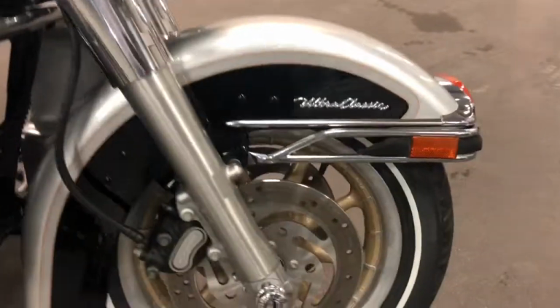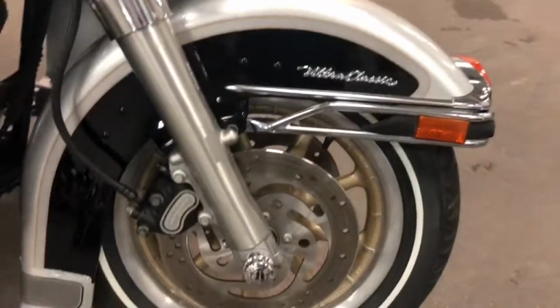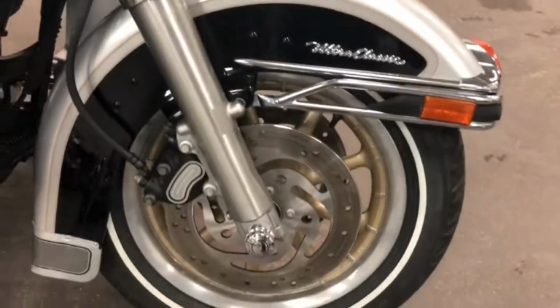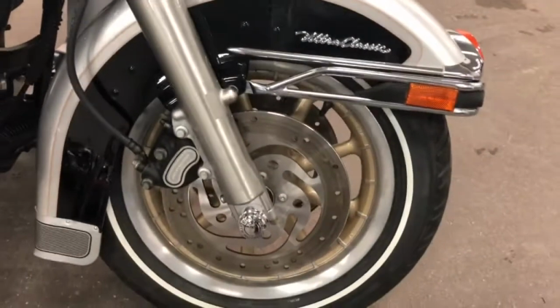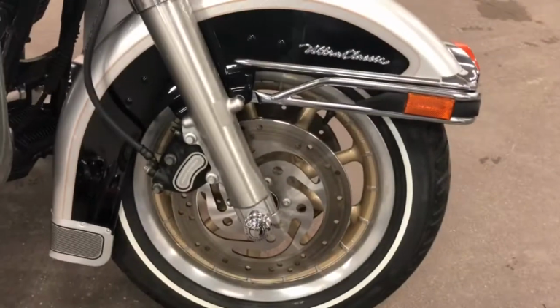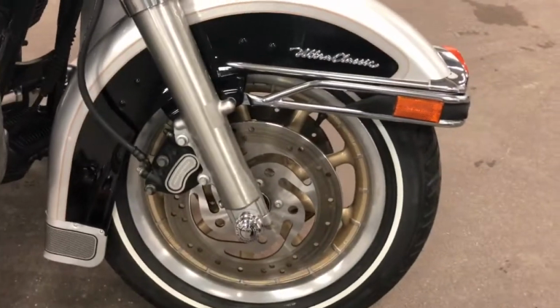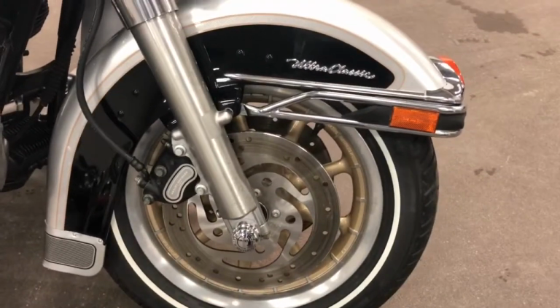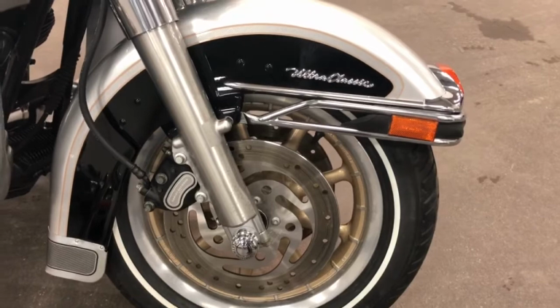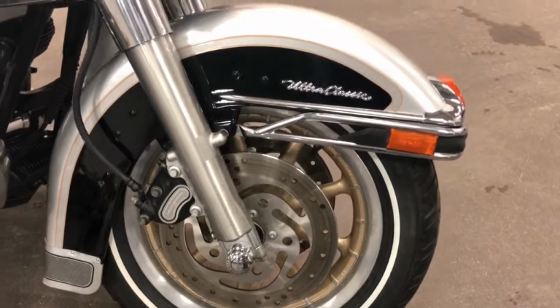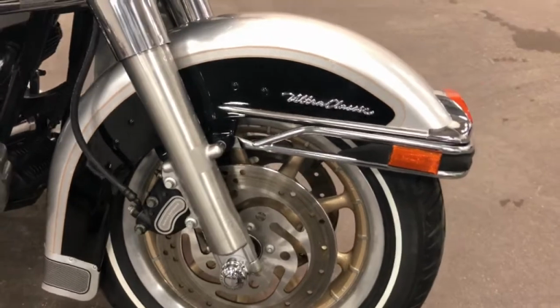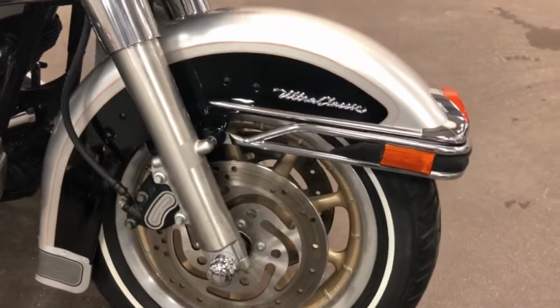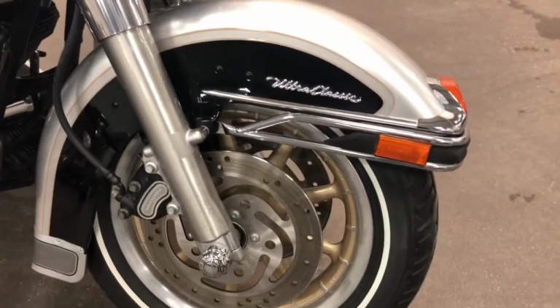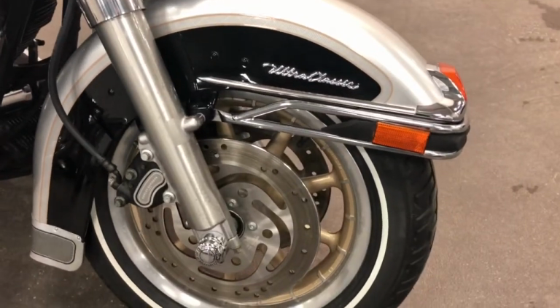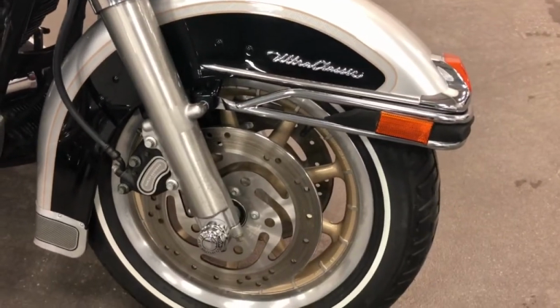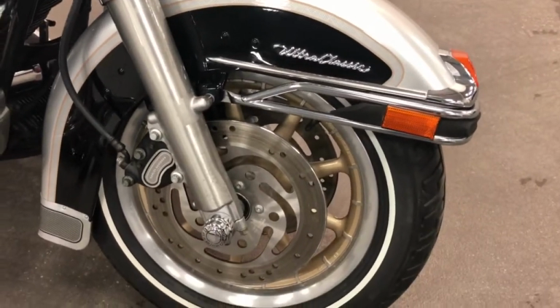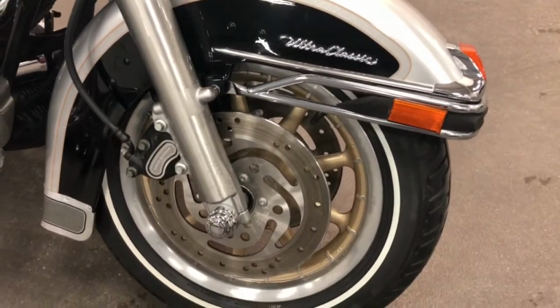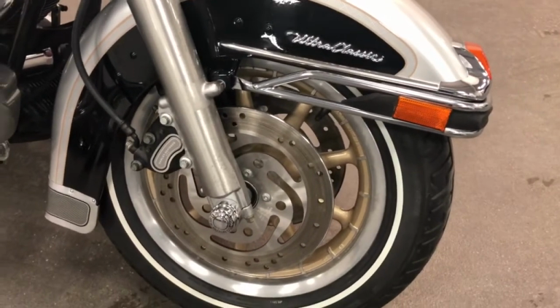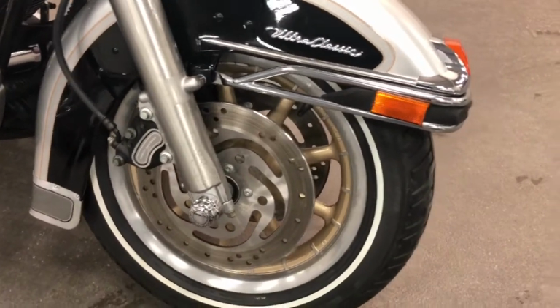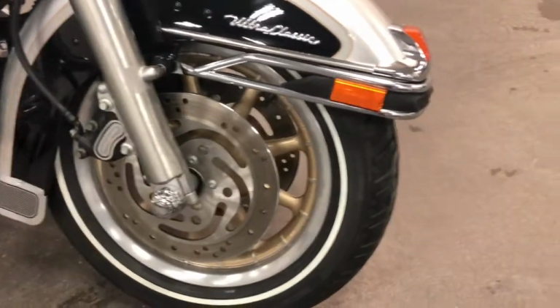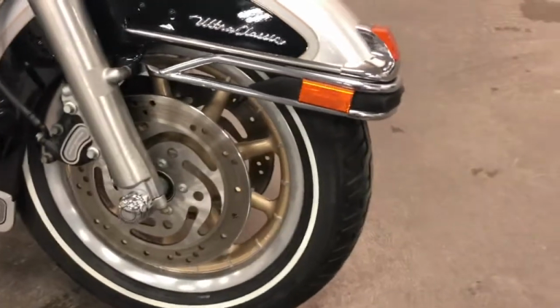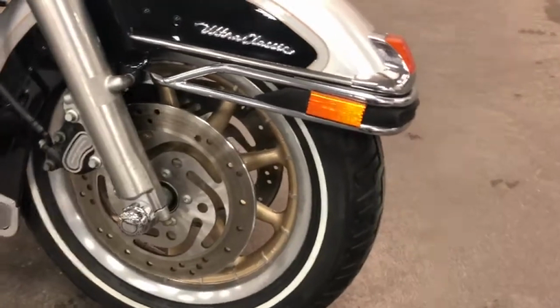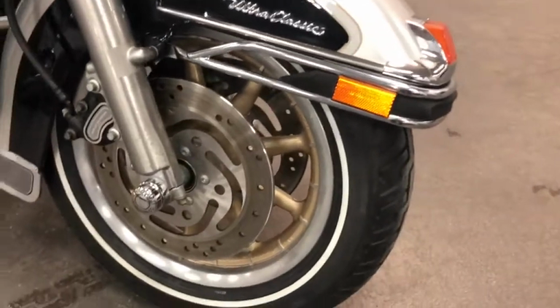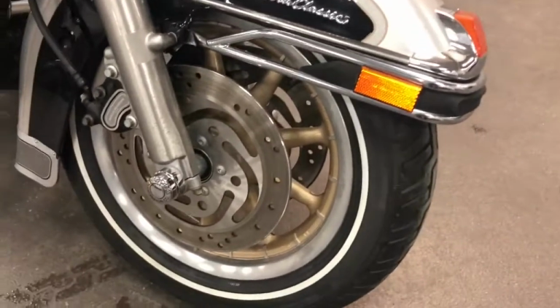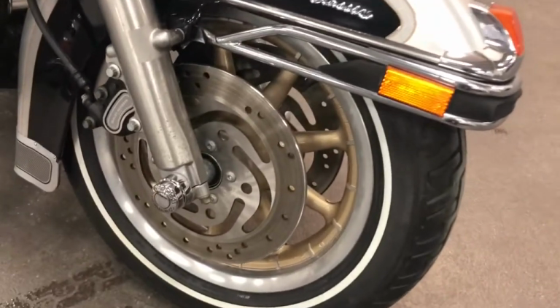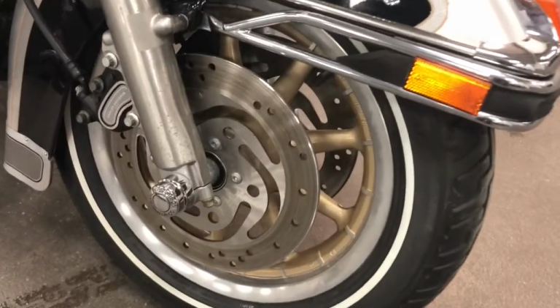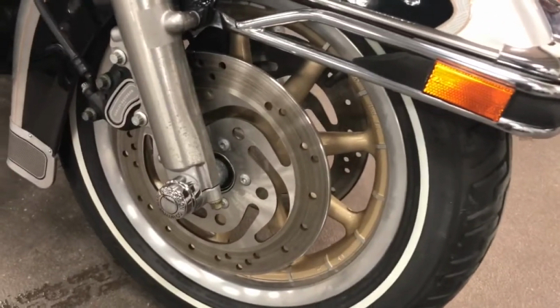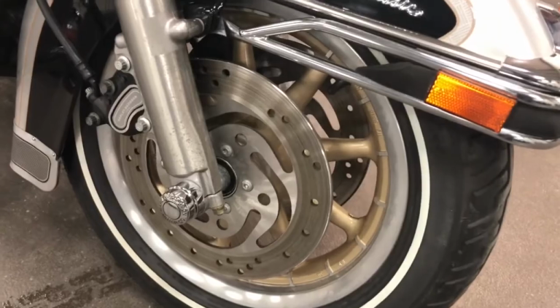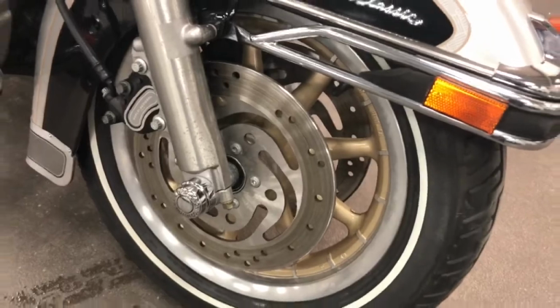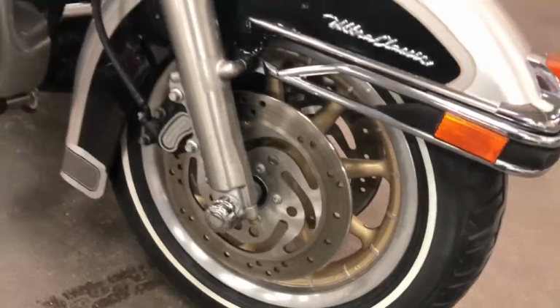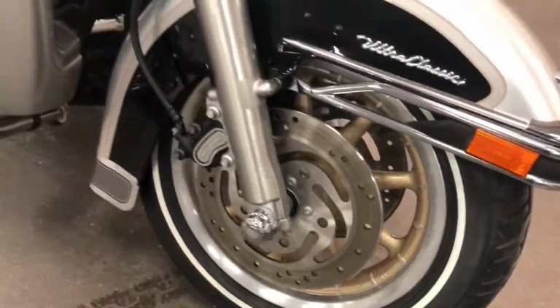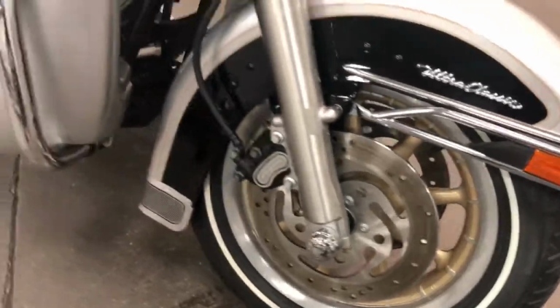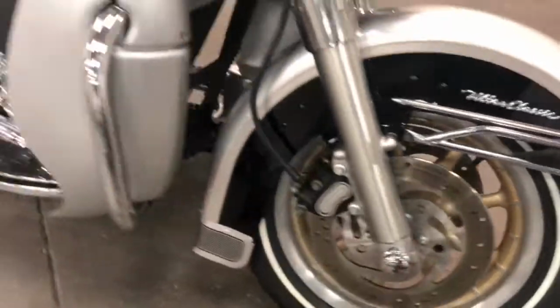There's your front wheel. Forks look good, fender looks great, tires are great, and nice gold-colored wheels.